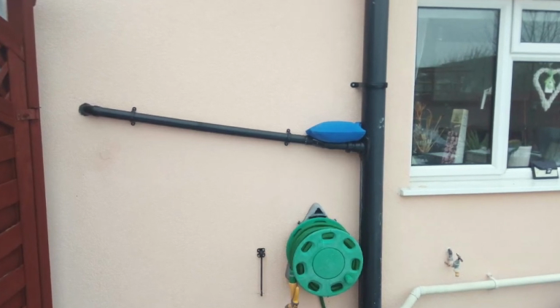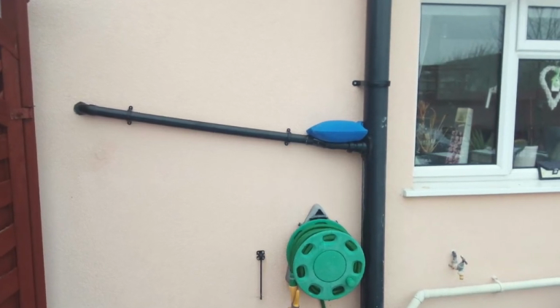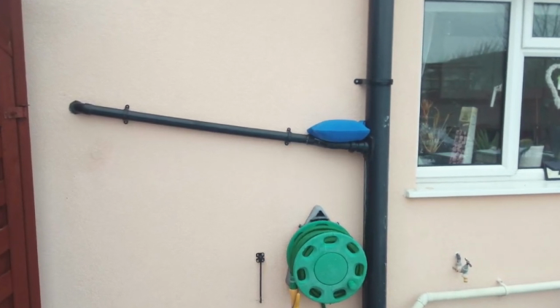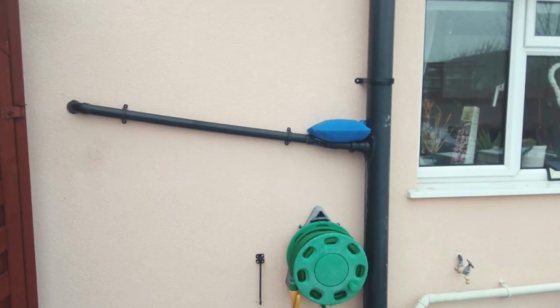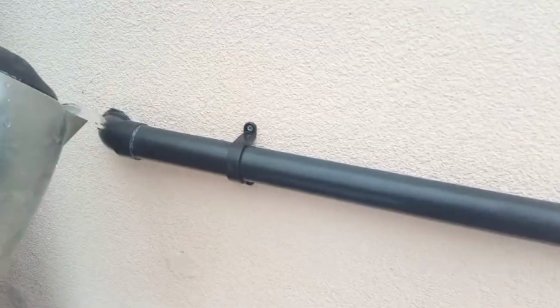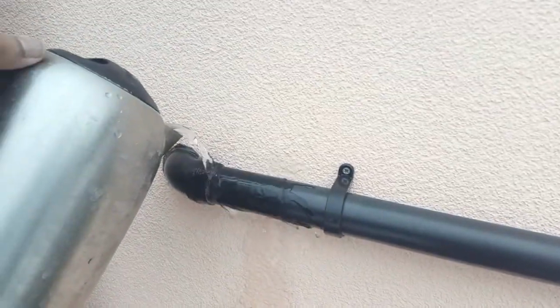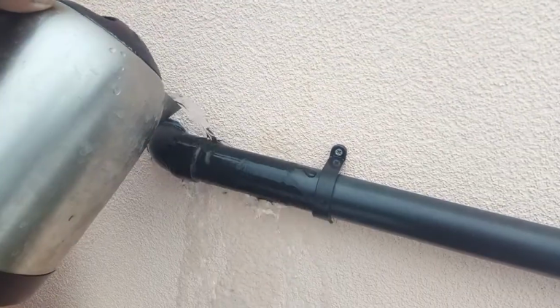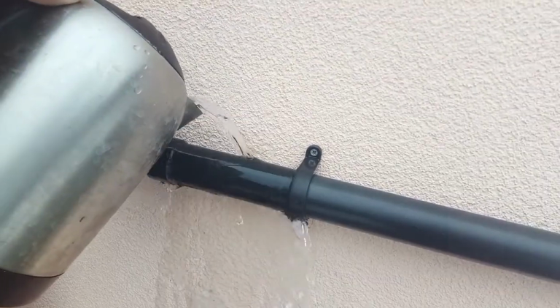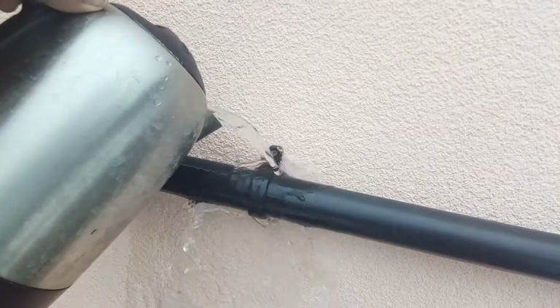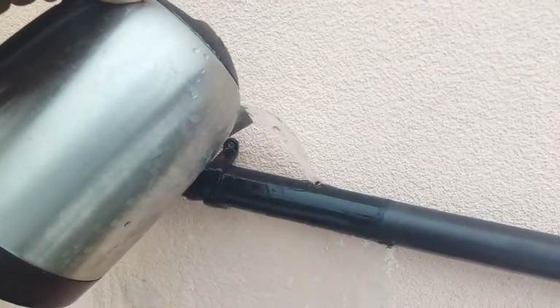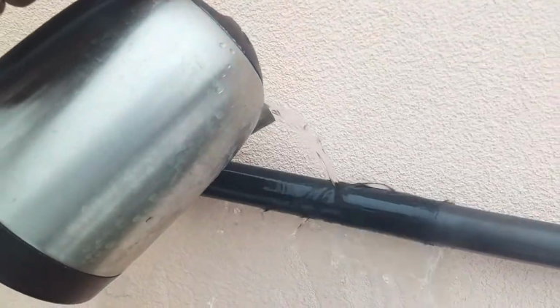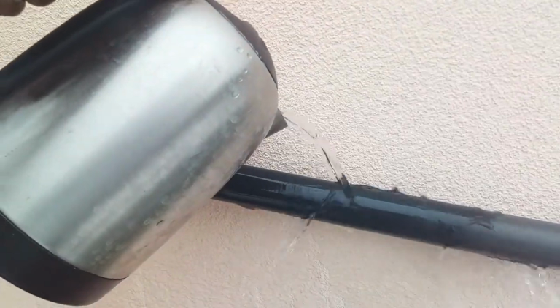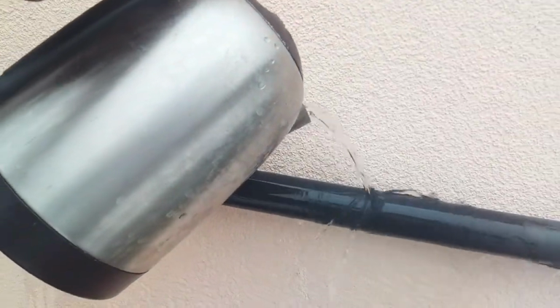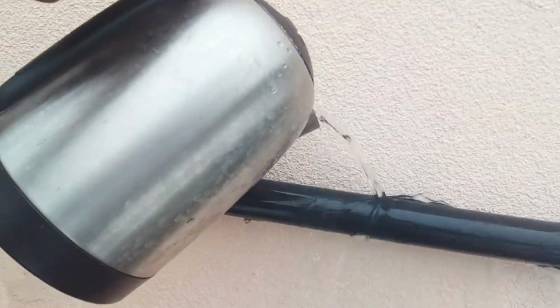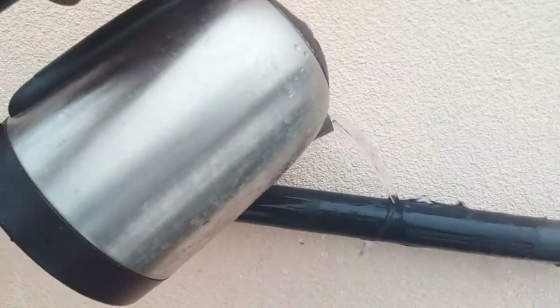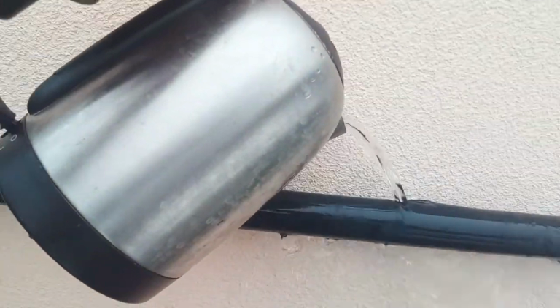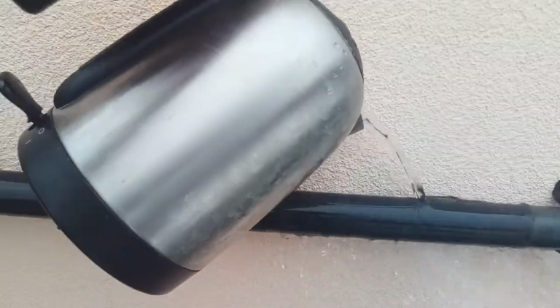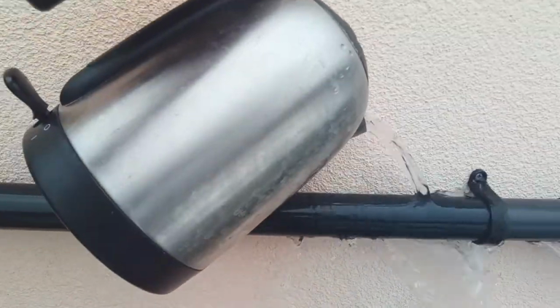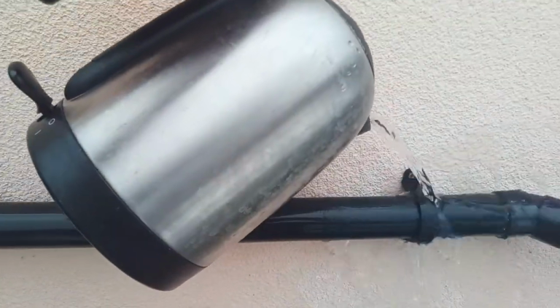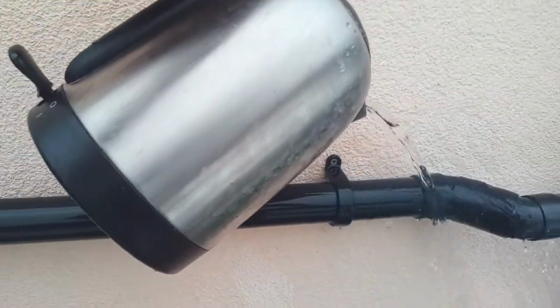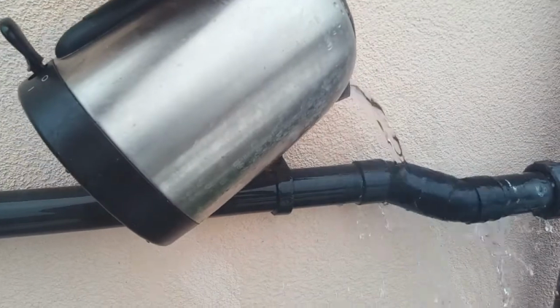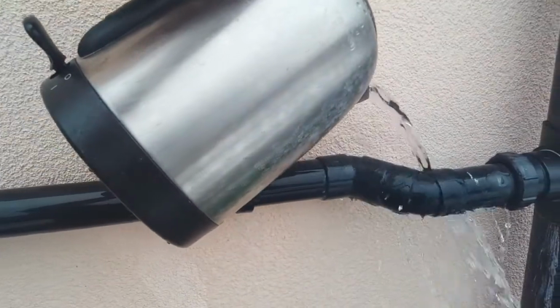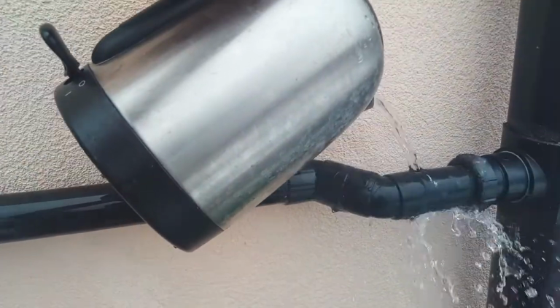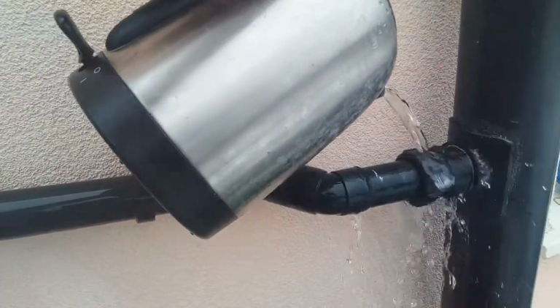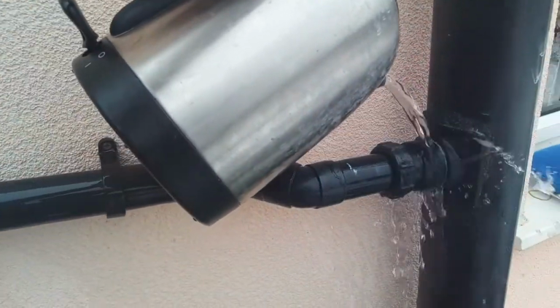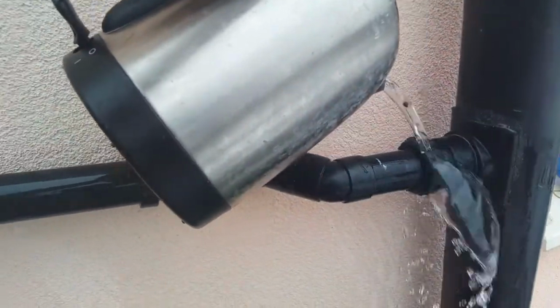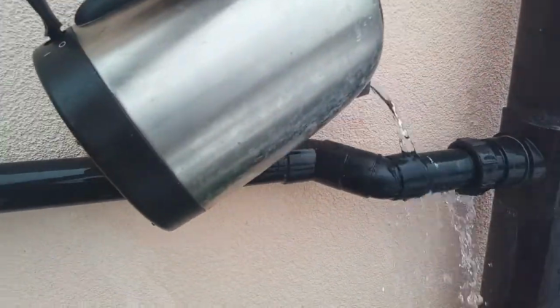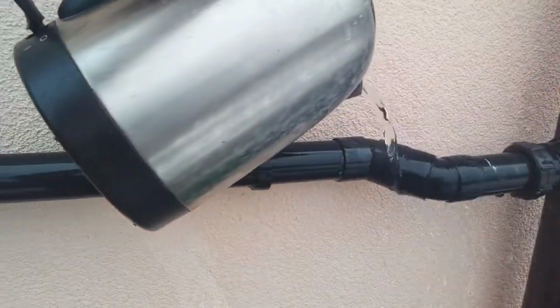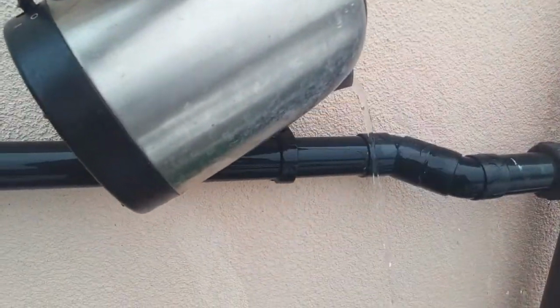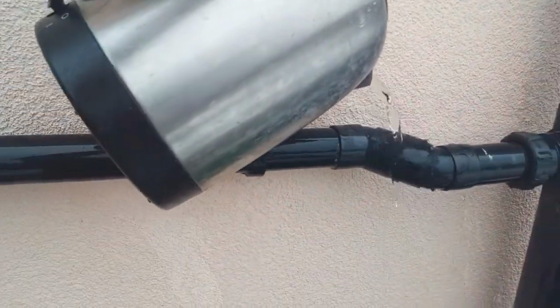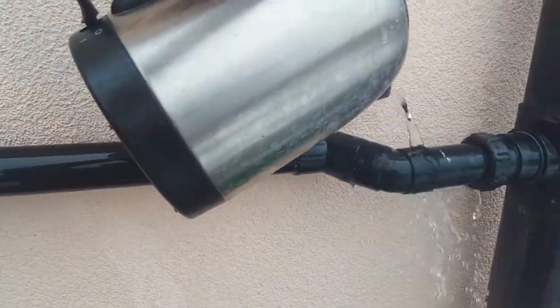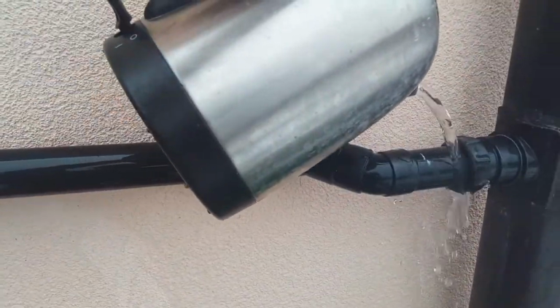Frozen condensate pipes usually happen when the condensate pipe has been externally routed to the waste stack. You can unfreeze the pipe by simply pouring warm water on it, but you may need to do this several times, especially when external temperatures are well below 0 degrees centigrade.